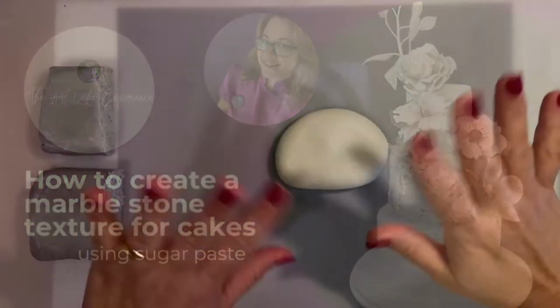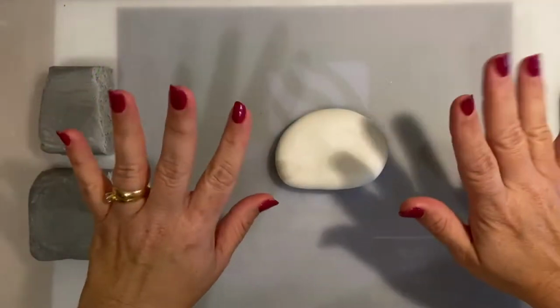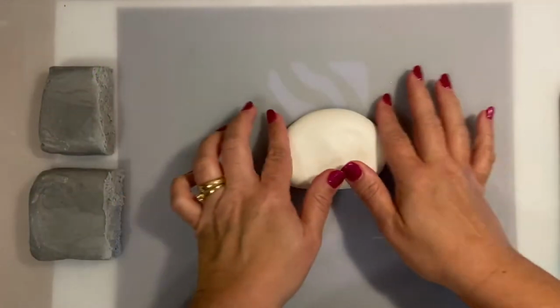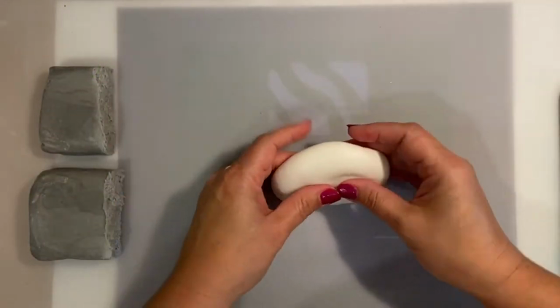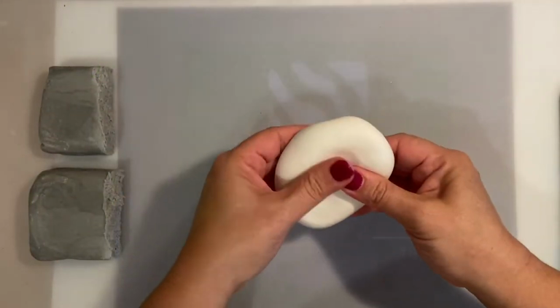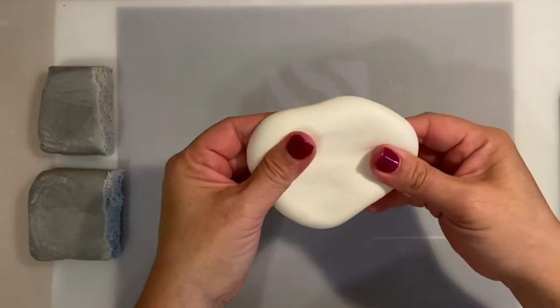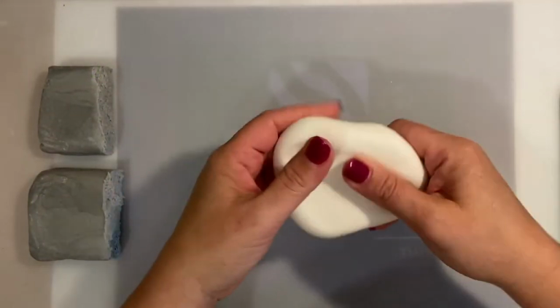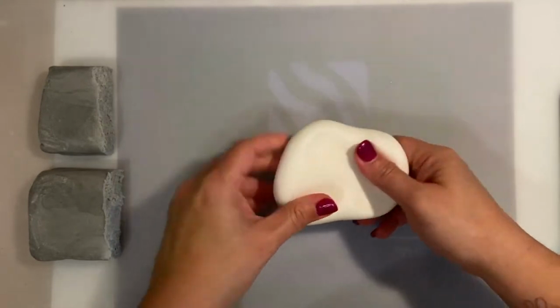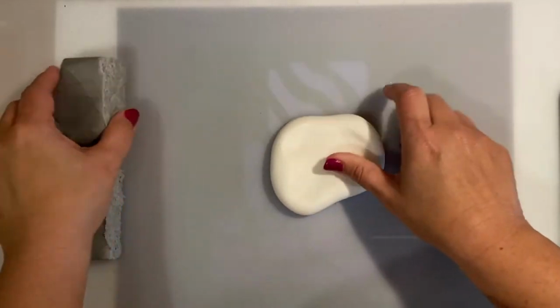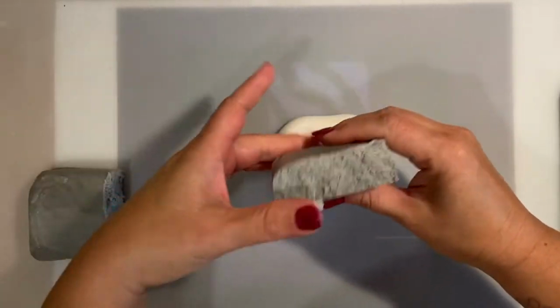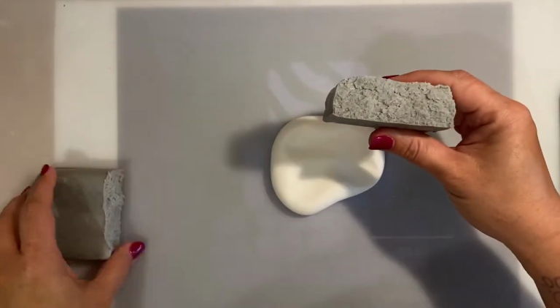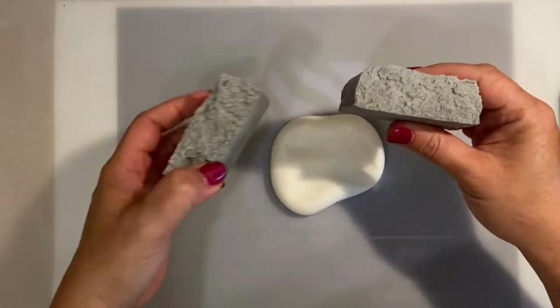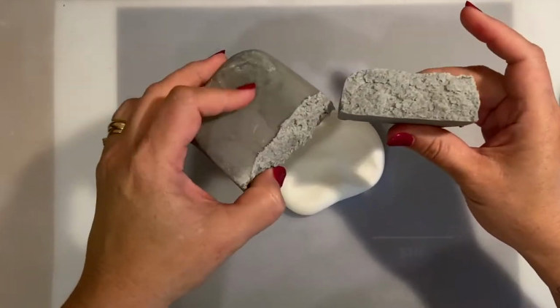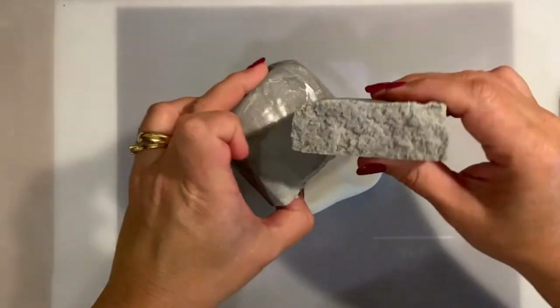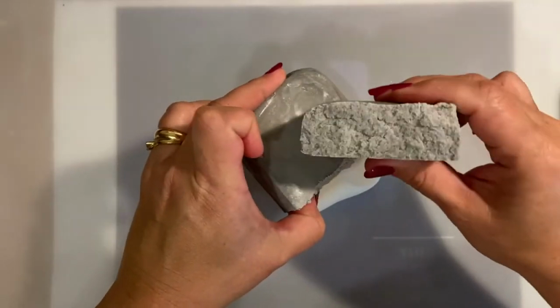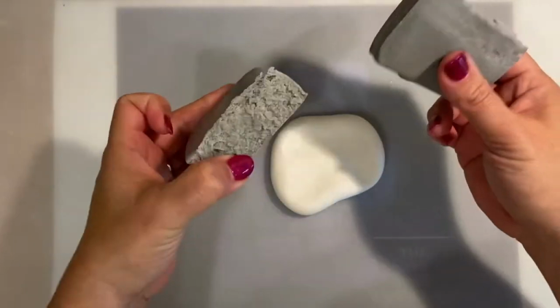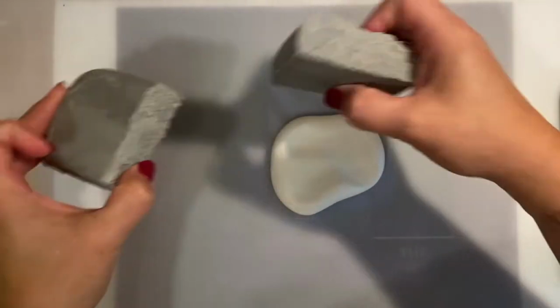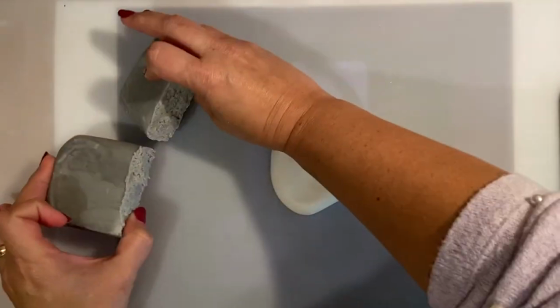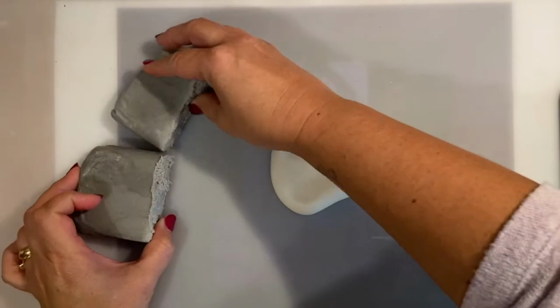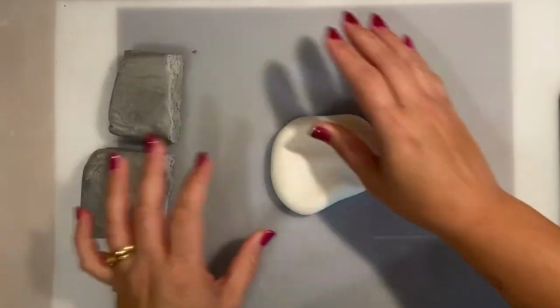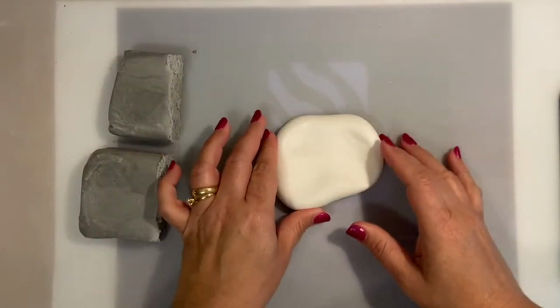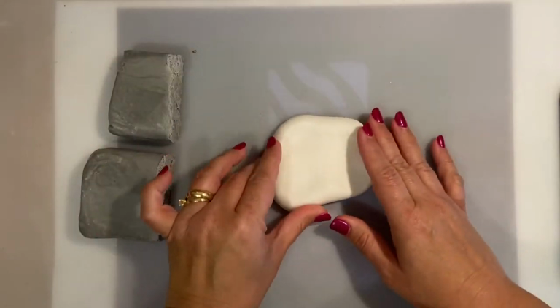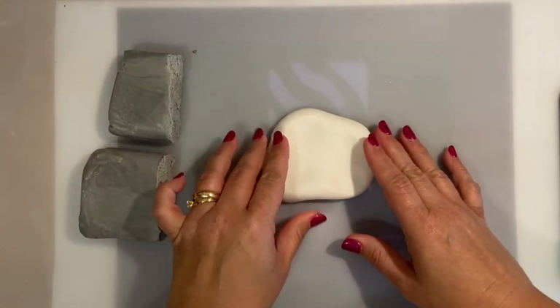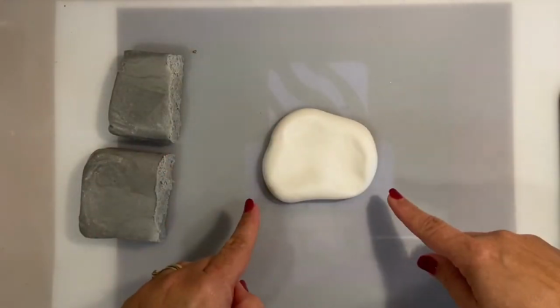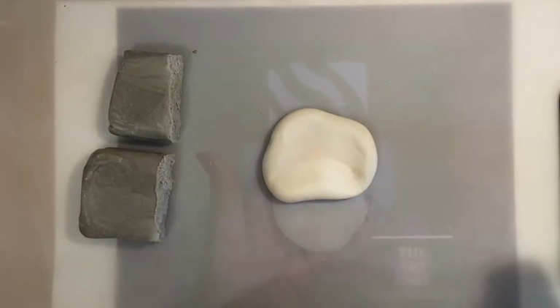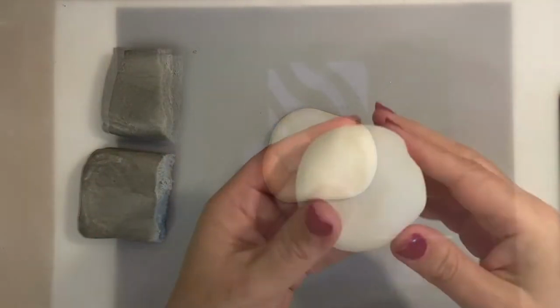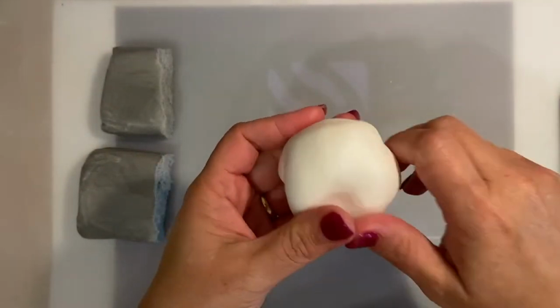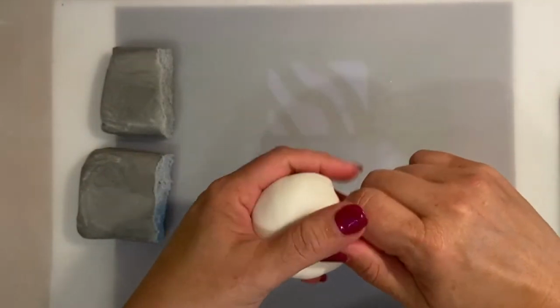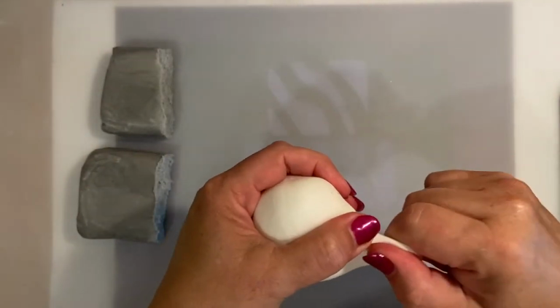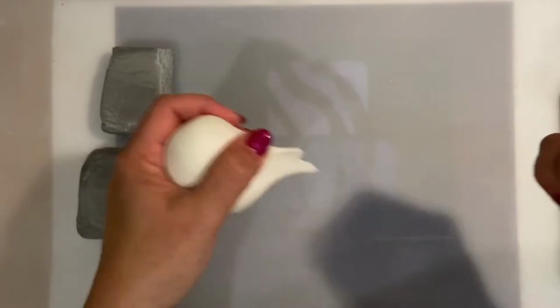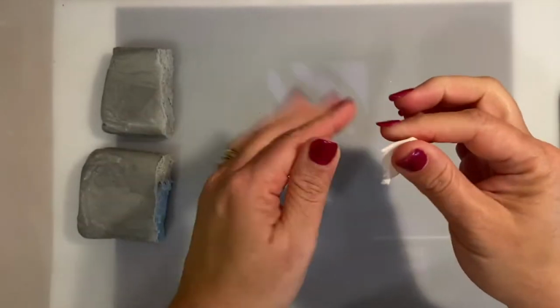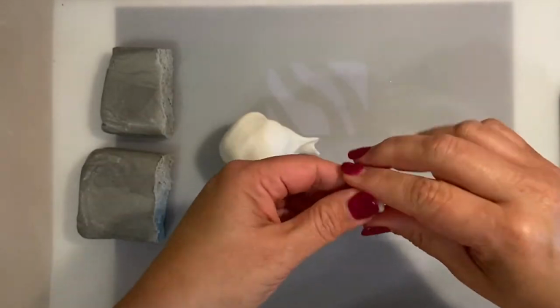Hello my sweet friends! Welcome to this tutorial of how to make a texture, sort of marble, but more the texture part of a cake that I used for a wedding cake recently.